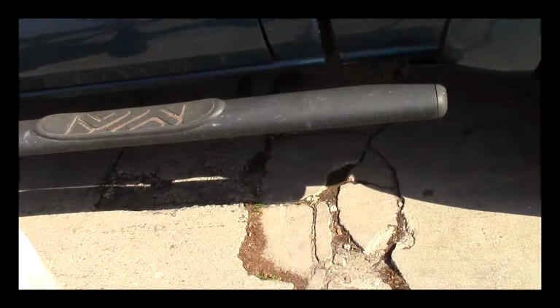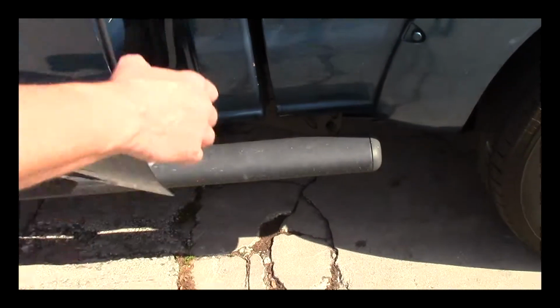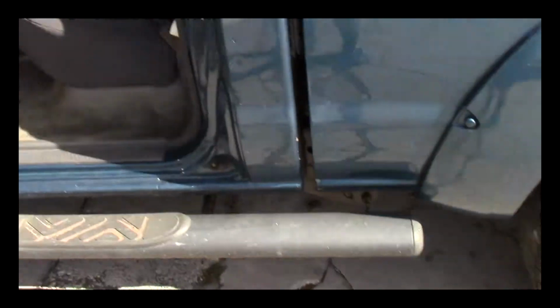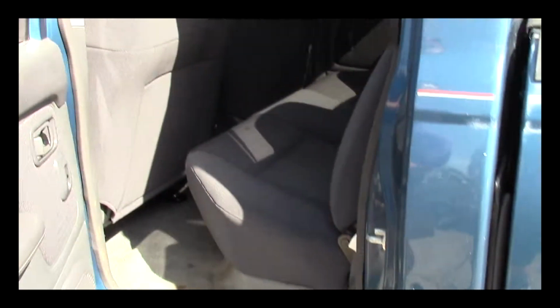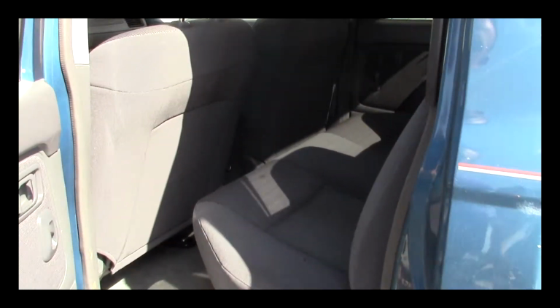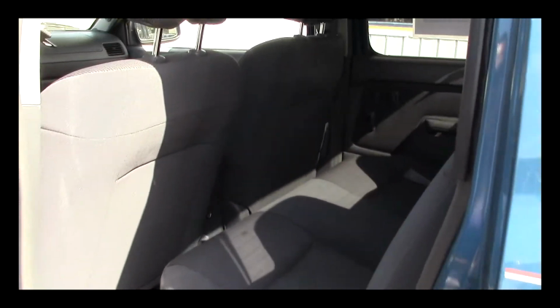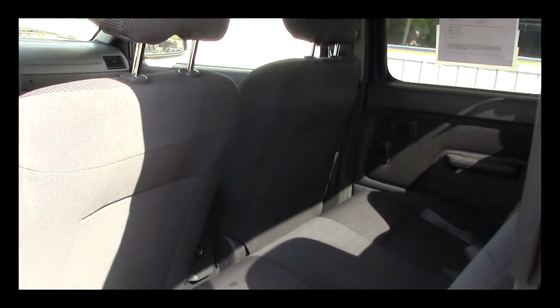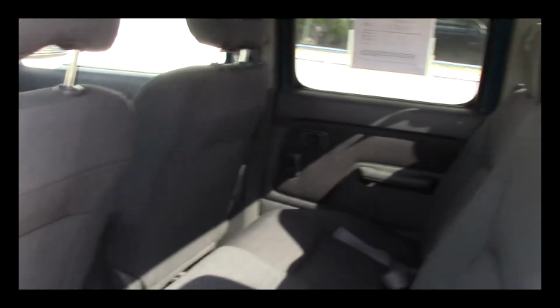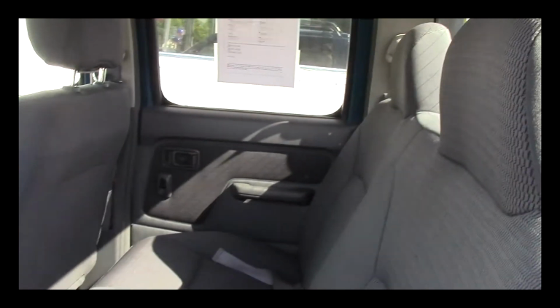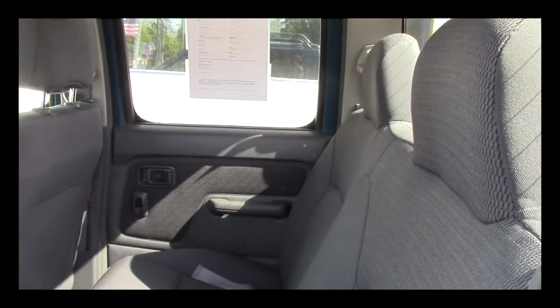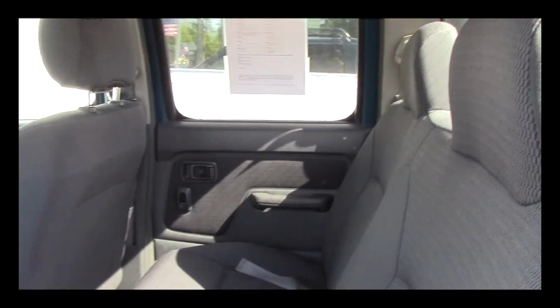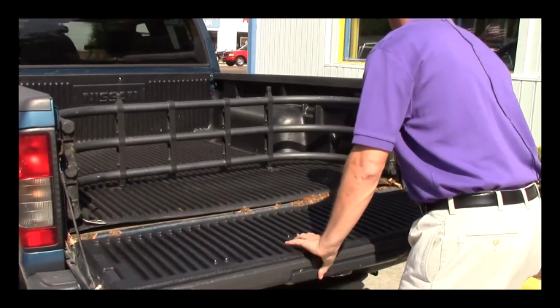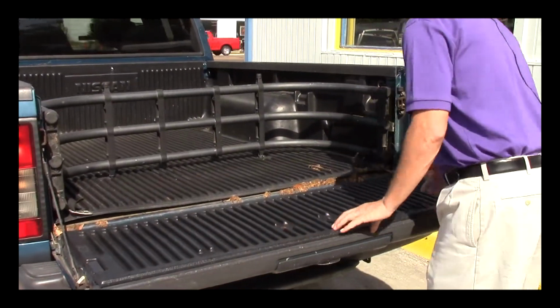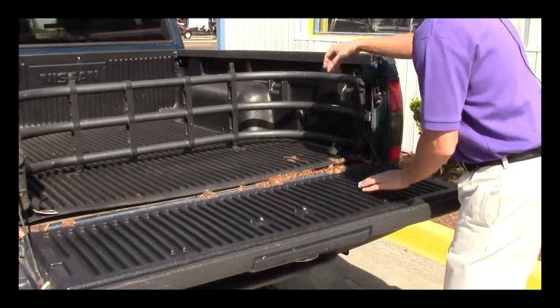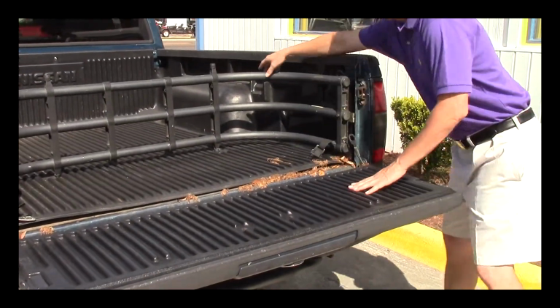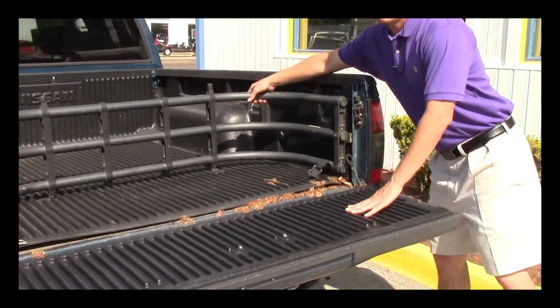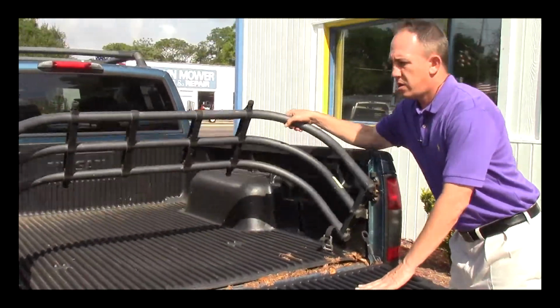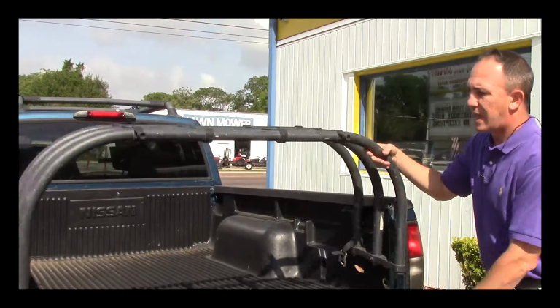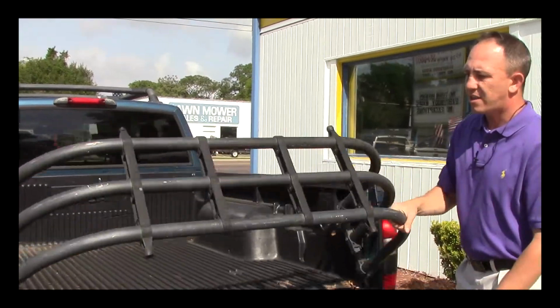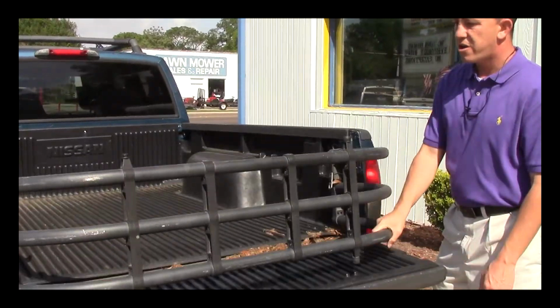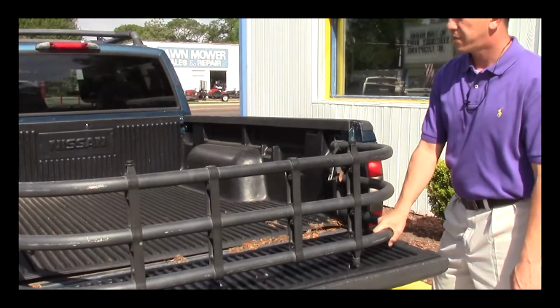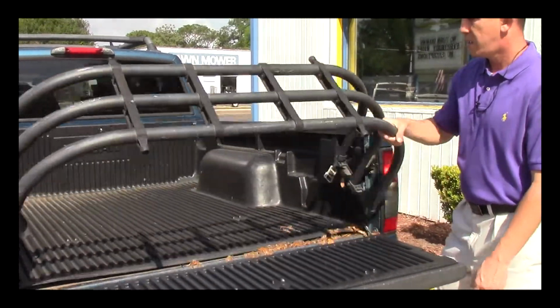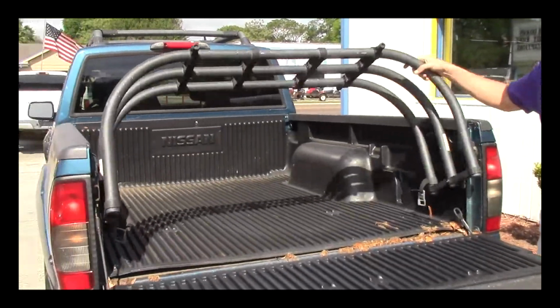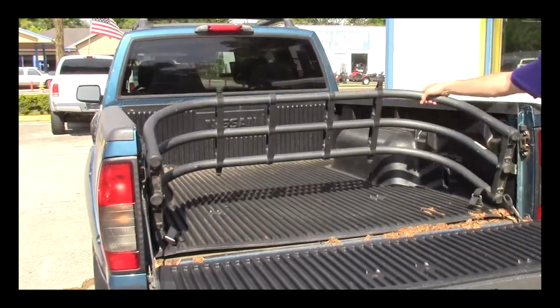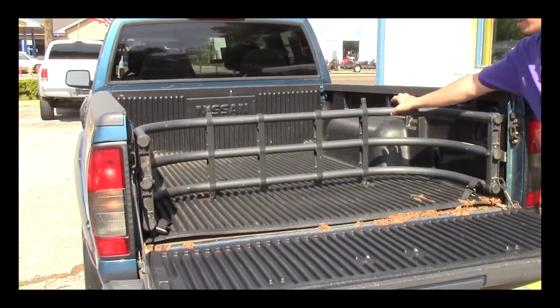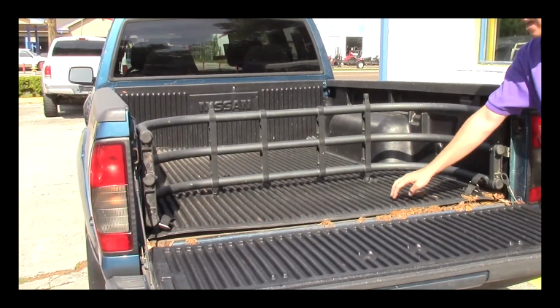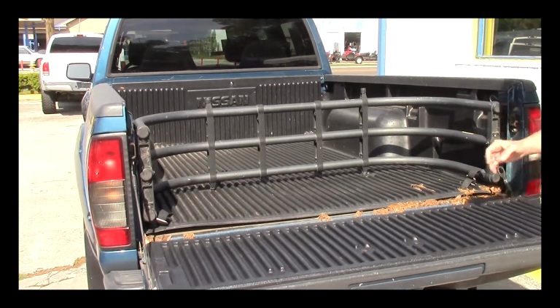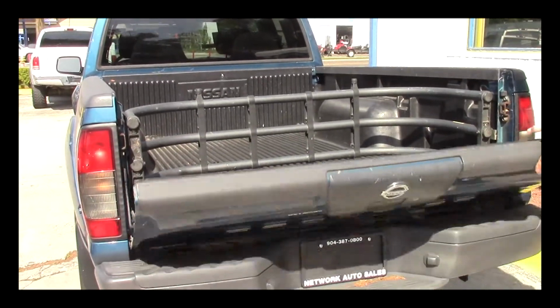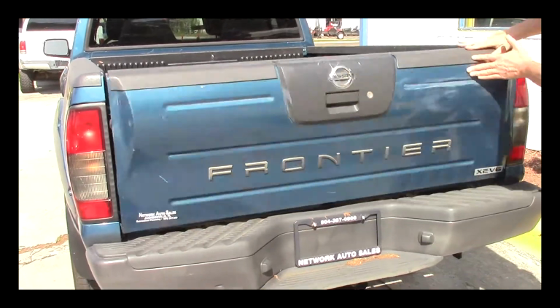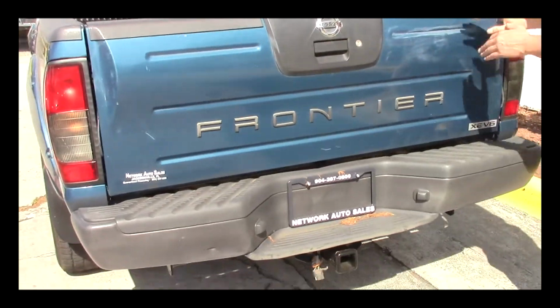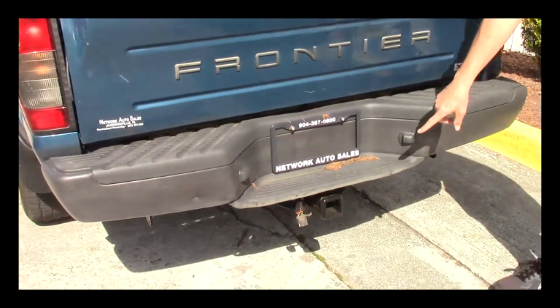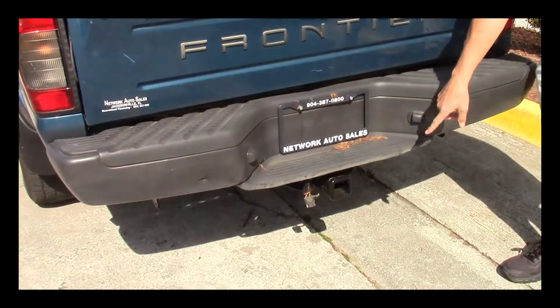It's a full crew cab so there's tons of room in the back, and as you can see, the rear interior is in great shape as well. It's got the bed extender, the plastic bed liner, and it comes equipped with a tow package.